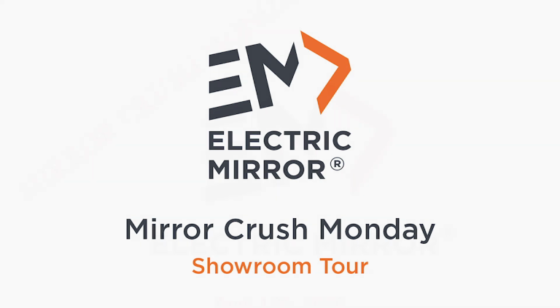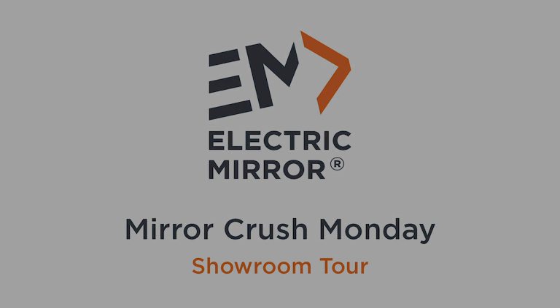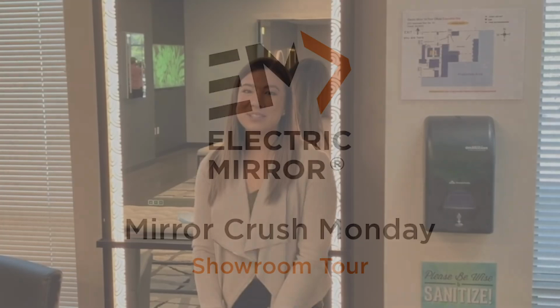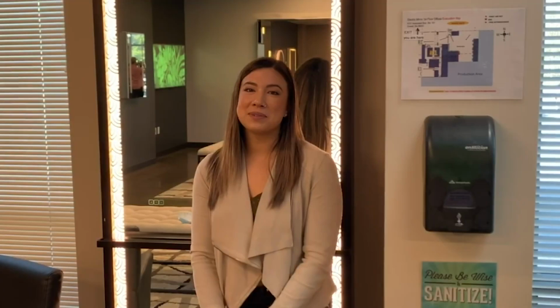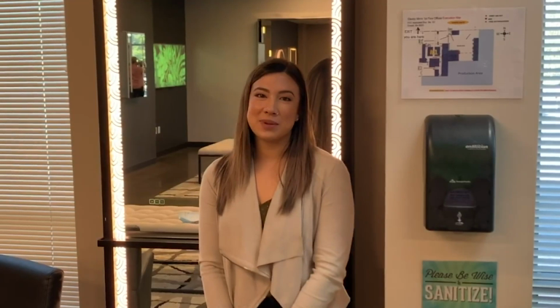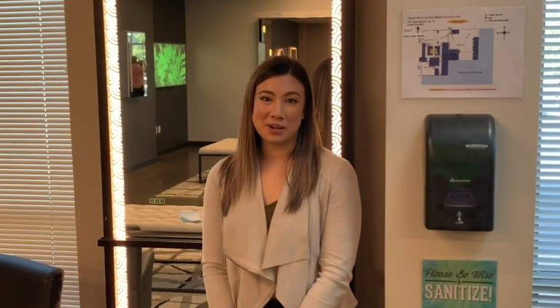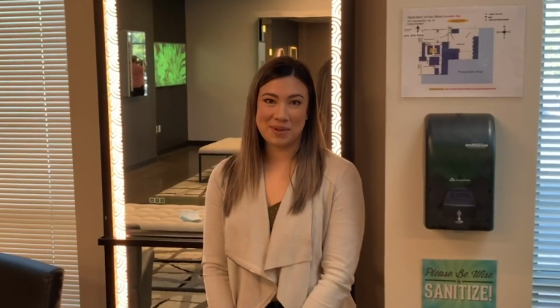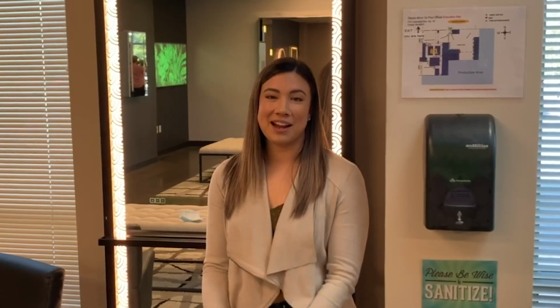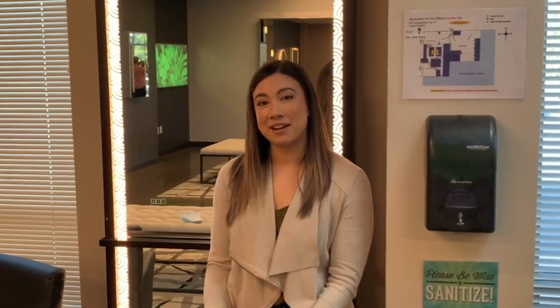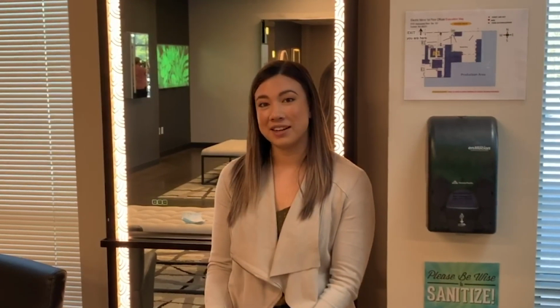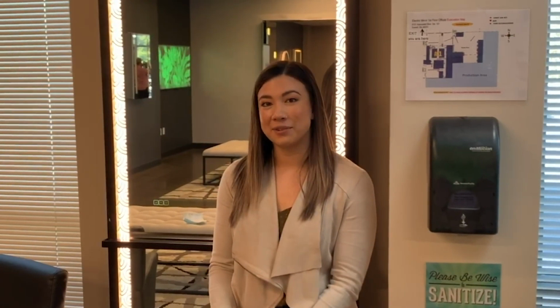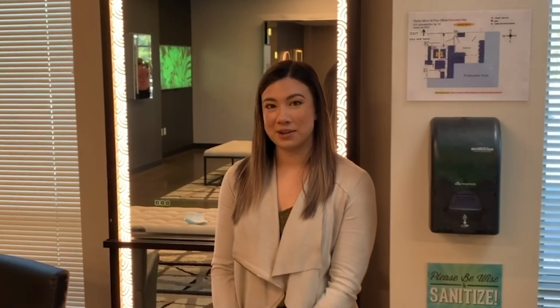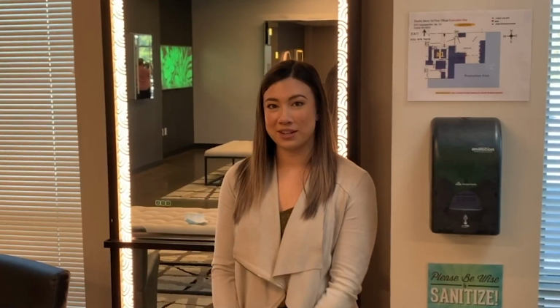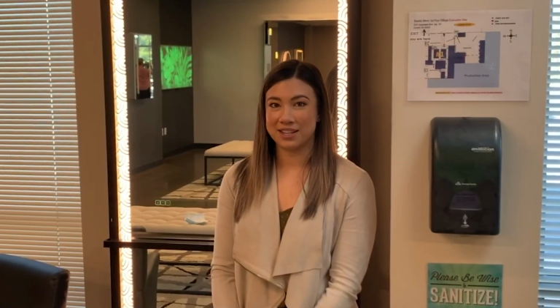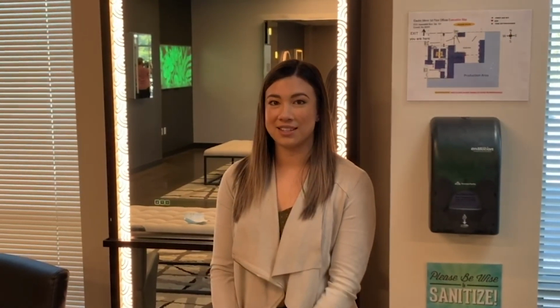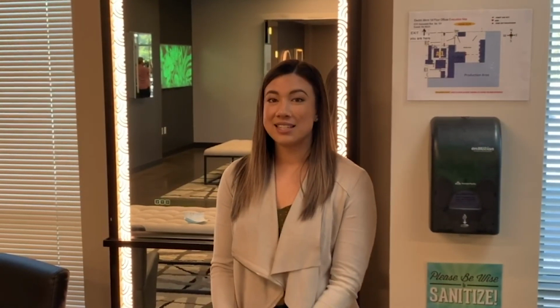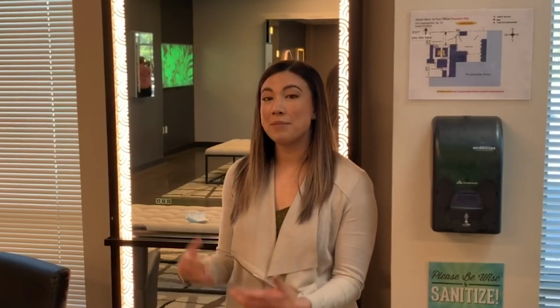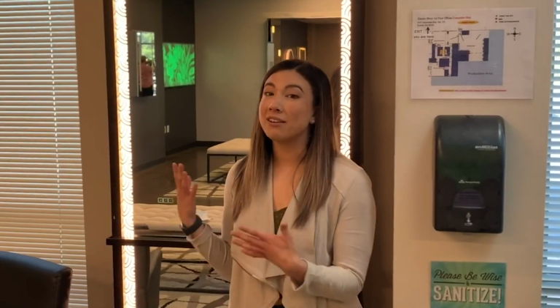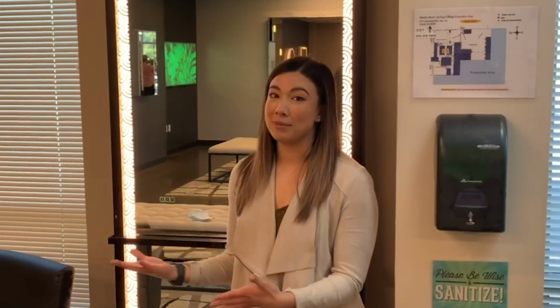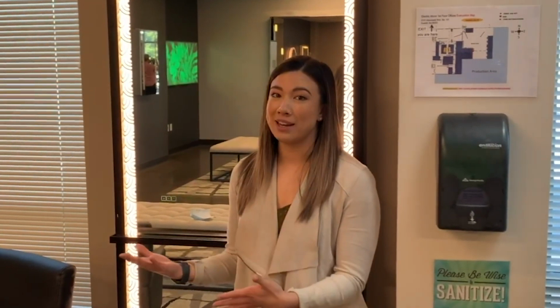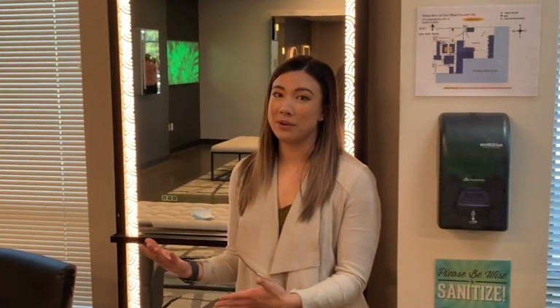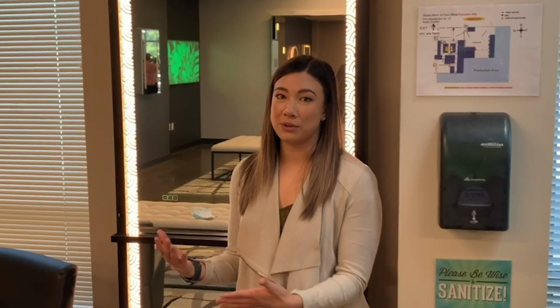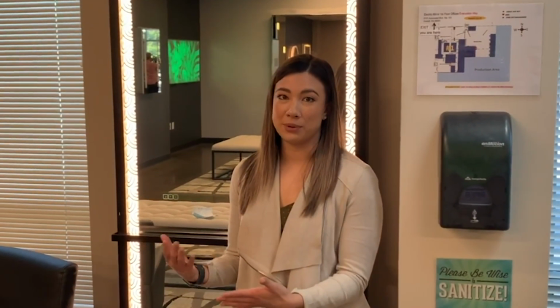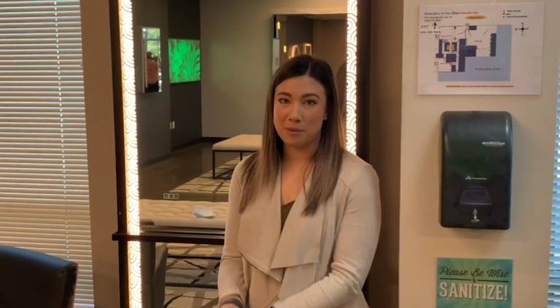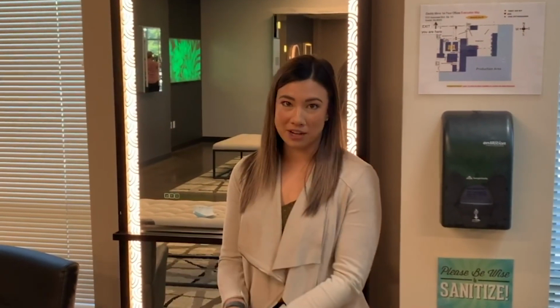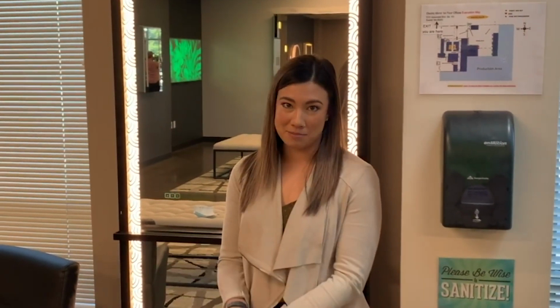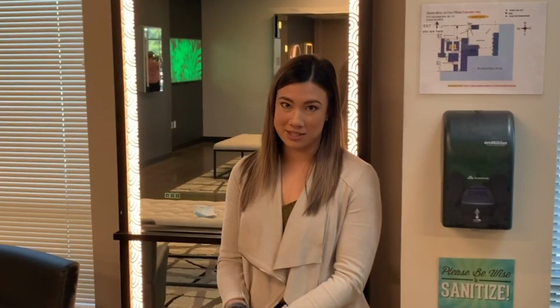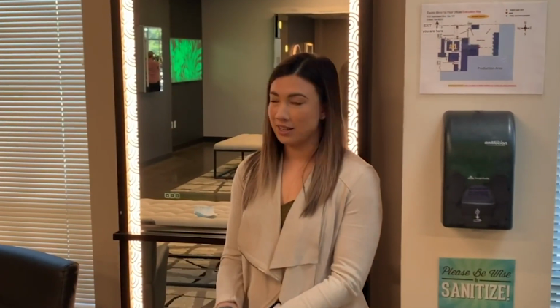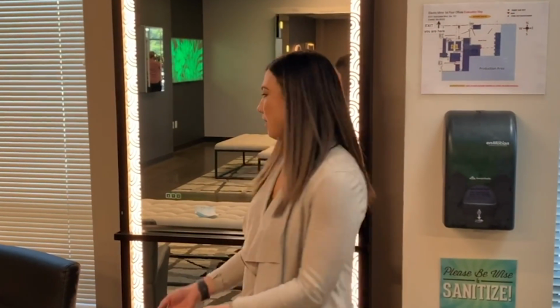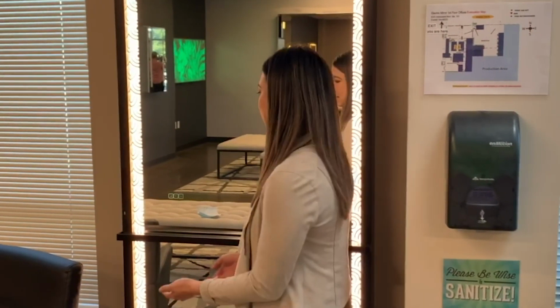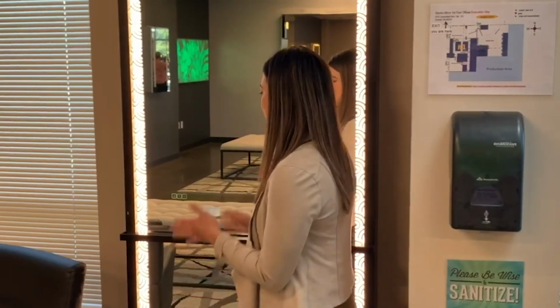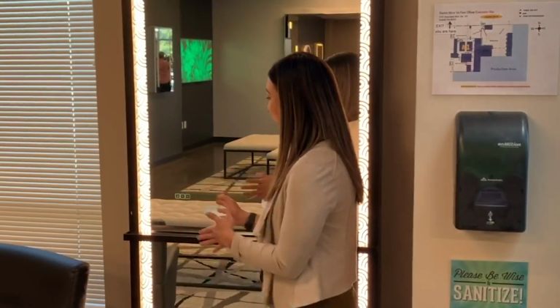Hey guys, welcome to this week's Mirror Crush Monday. I'm Stephanie Tucker, west coast director of sales. Today I'm in our lobby and I'm going to walk you through a couple of our custom mirrors that we've done. So this one is featuring a cameo frost pattern.